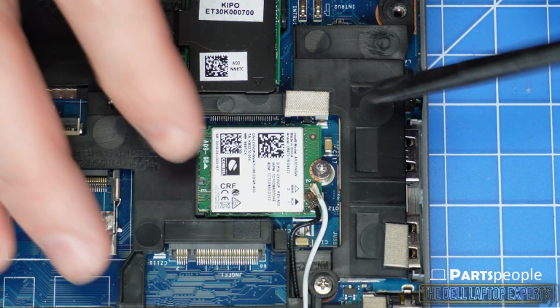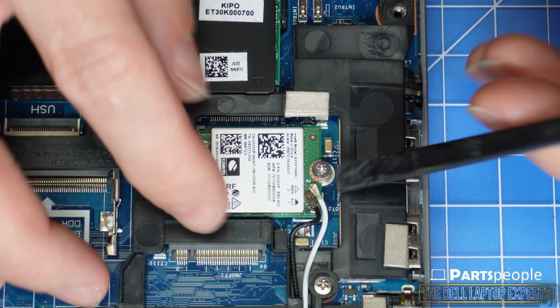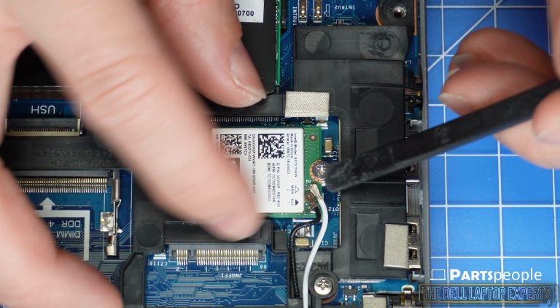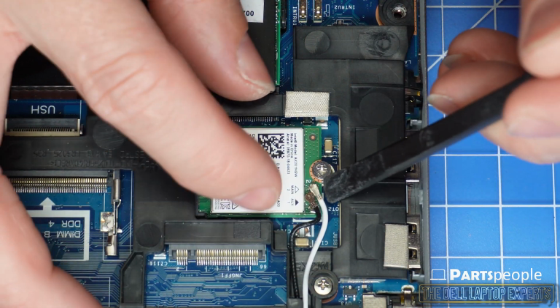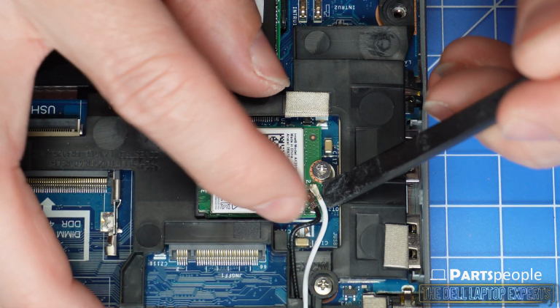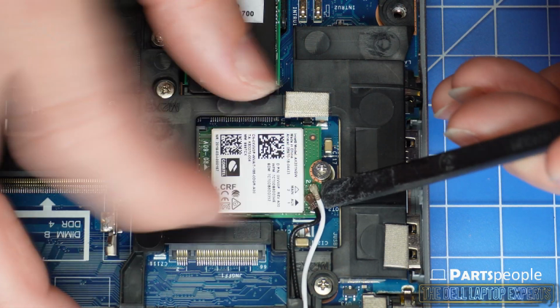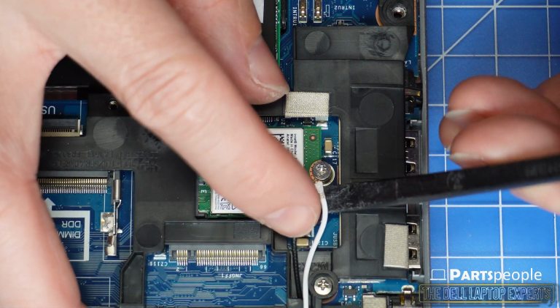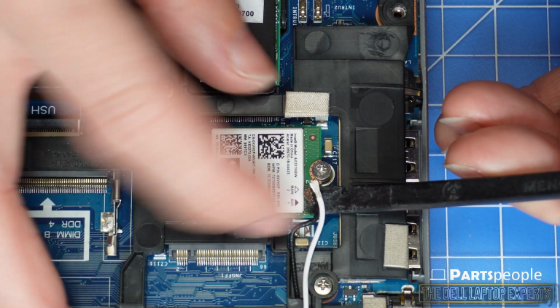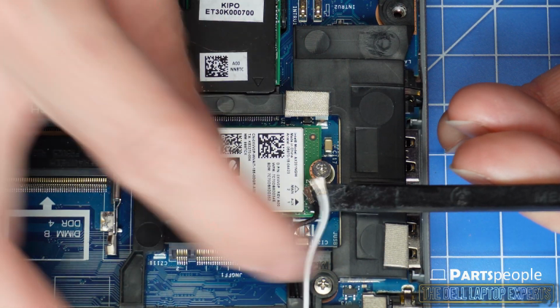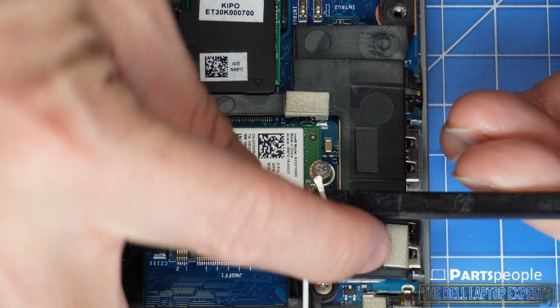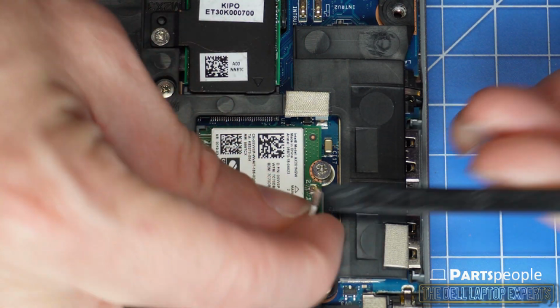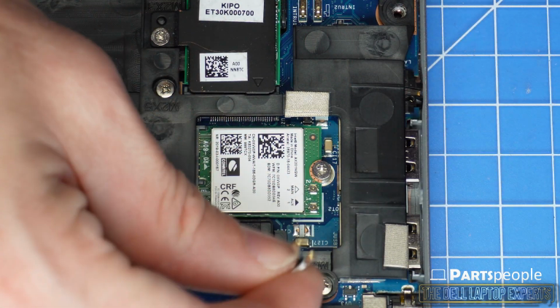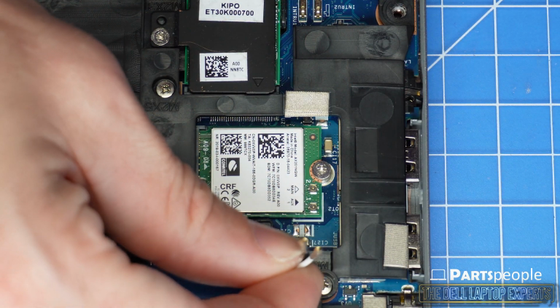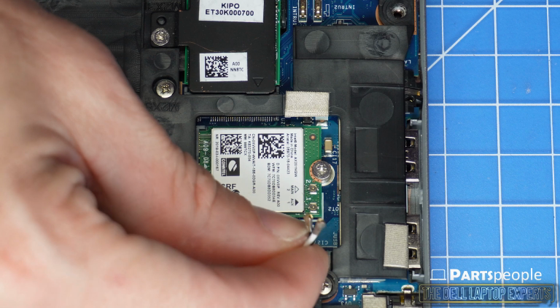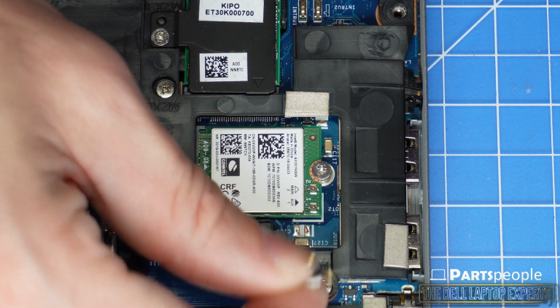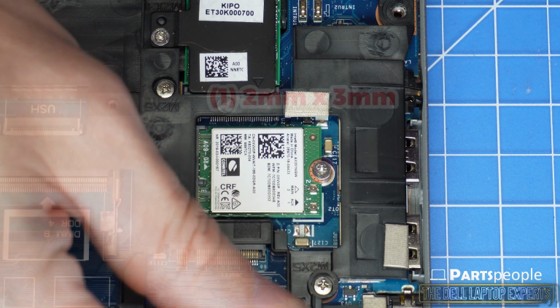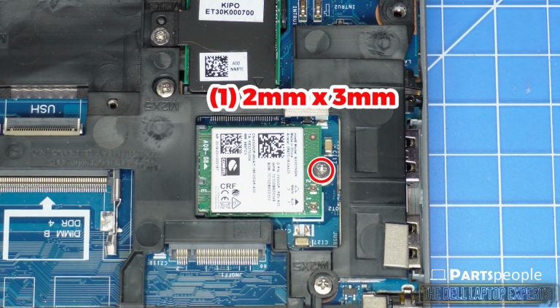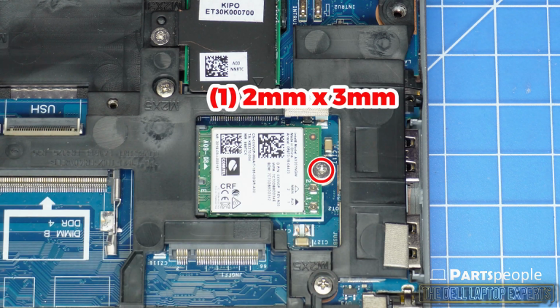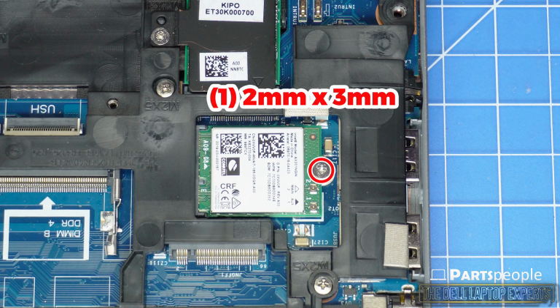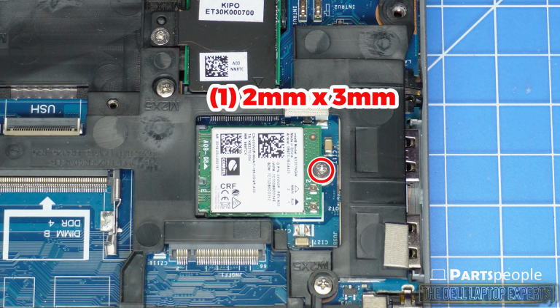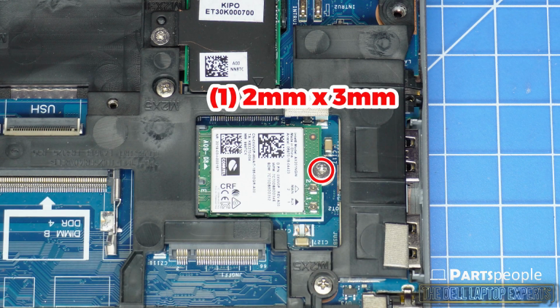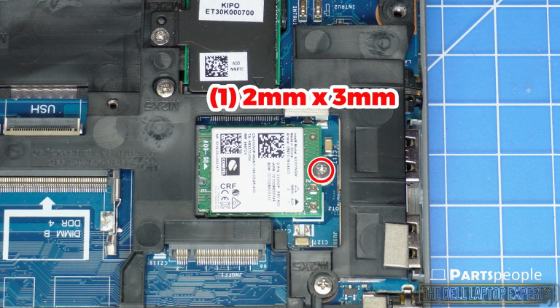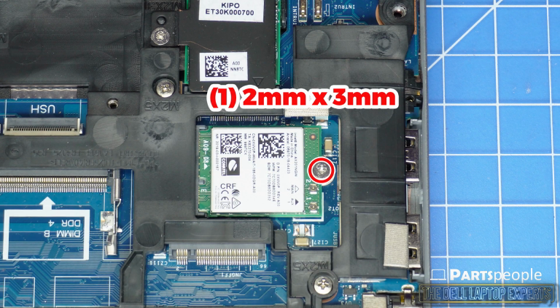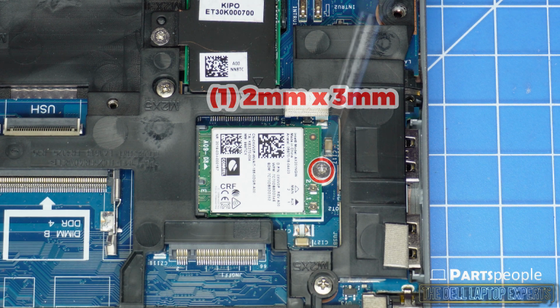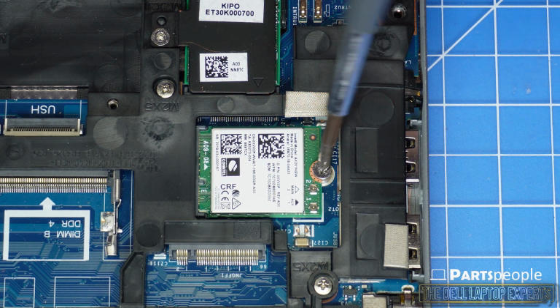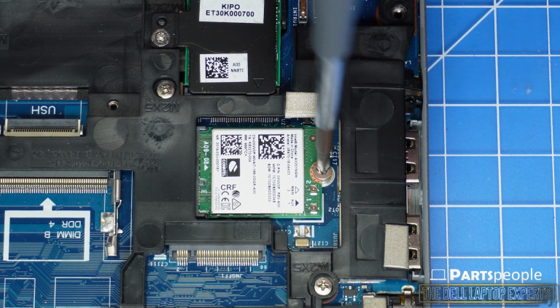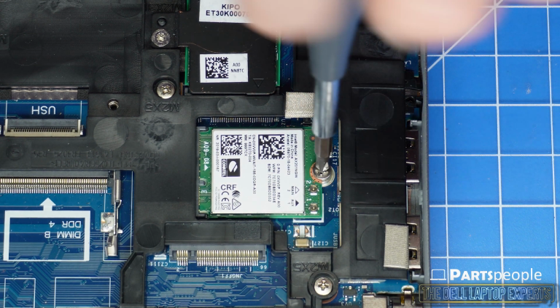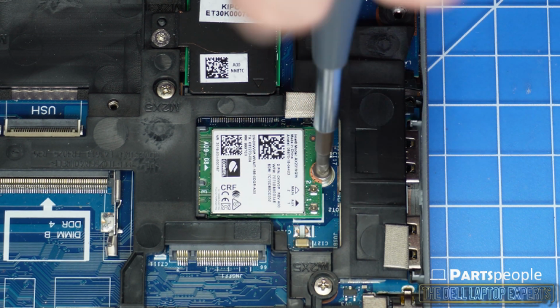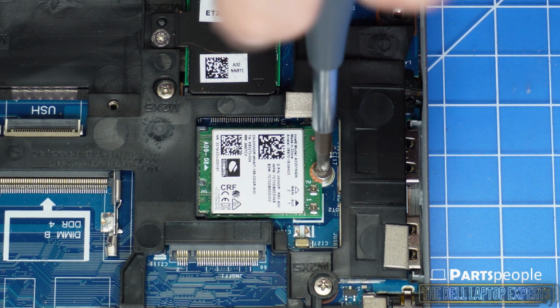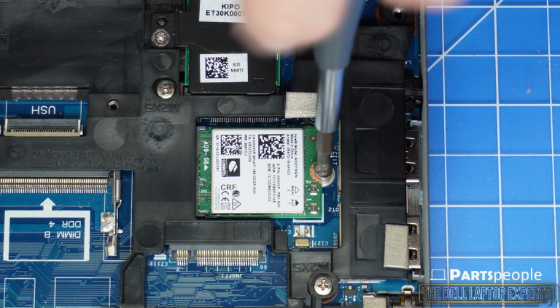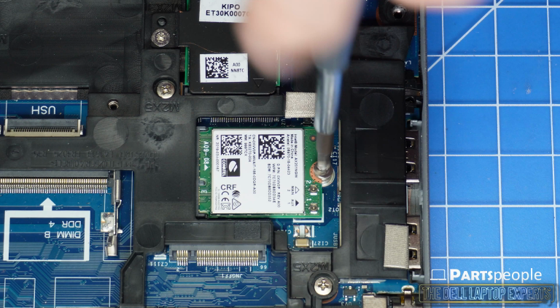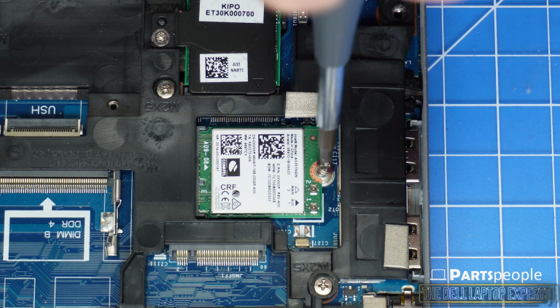Now you can disconnect the antenna cables. Then unscrew and remove the WiFi card.